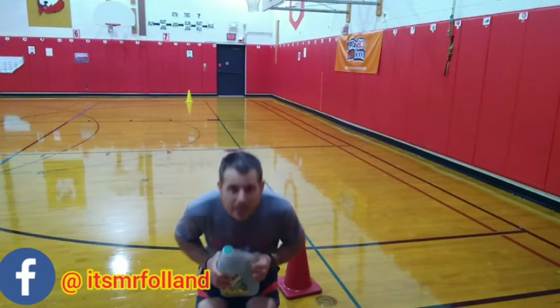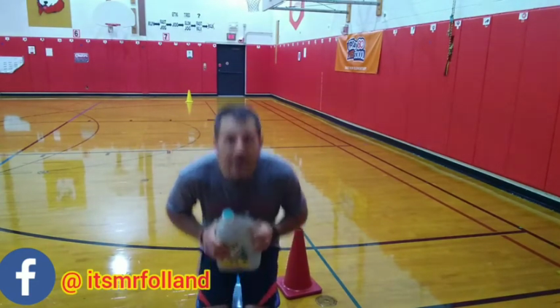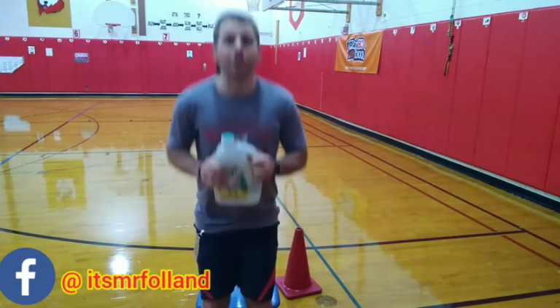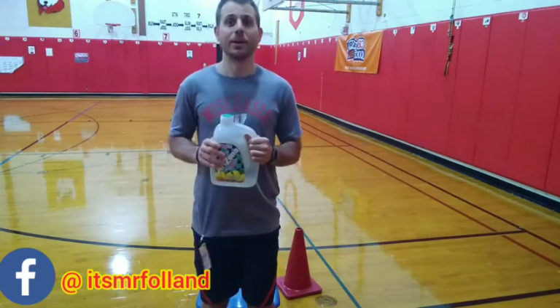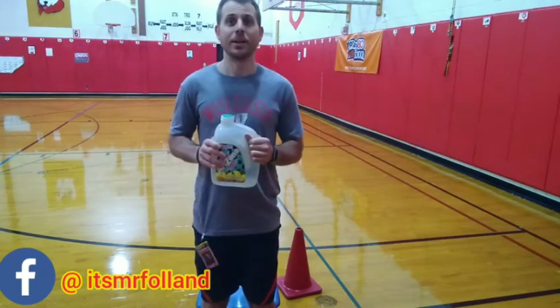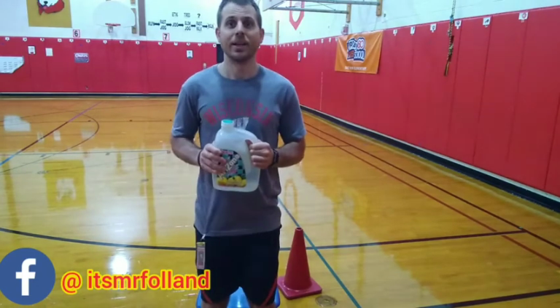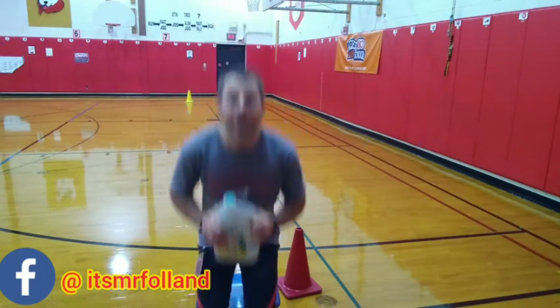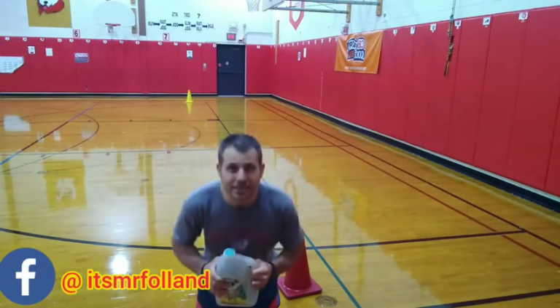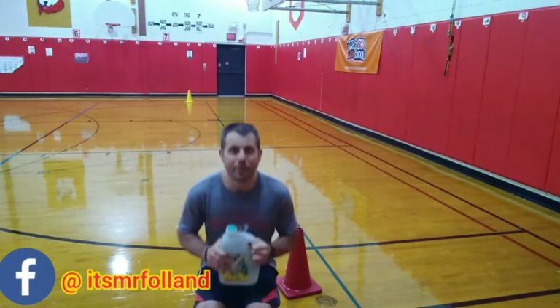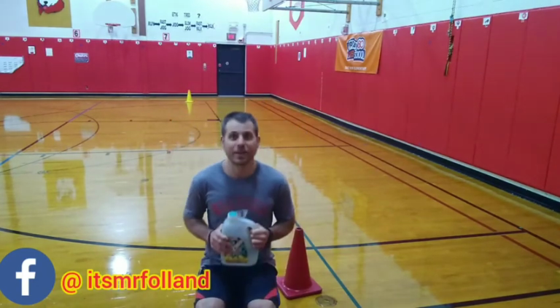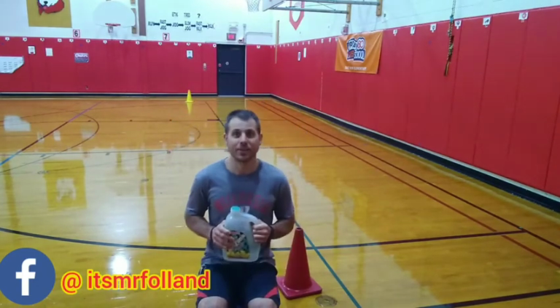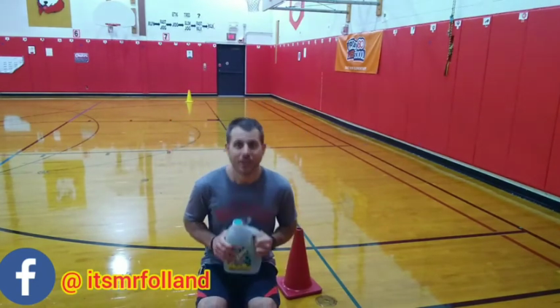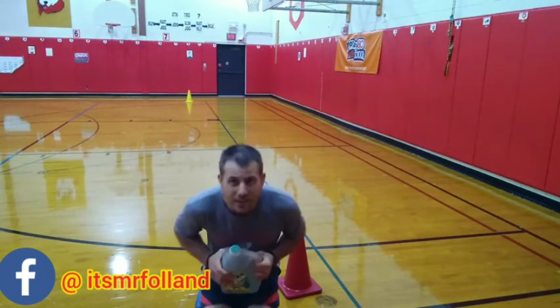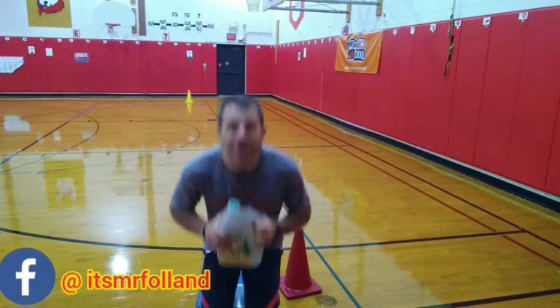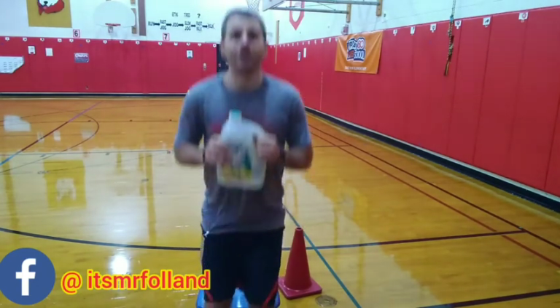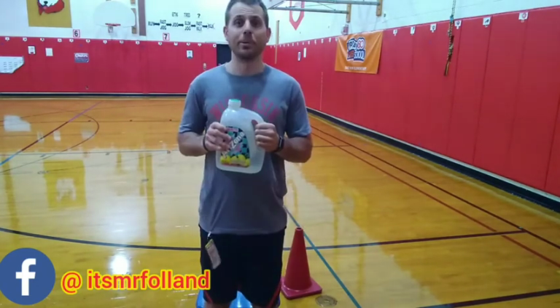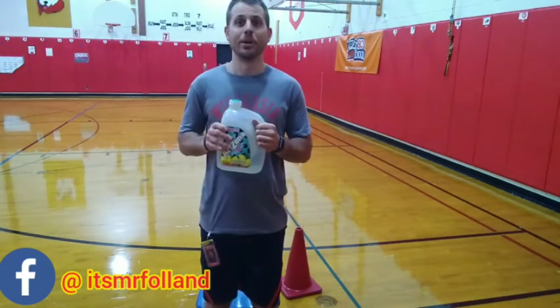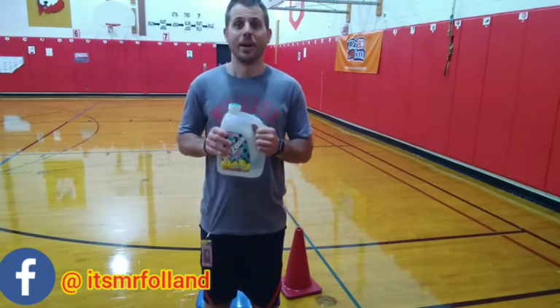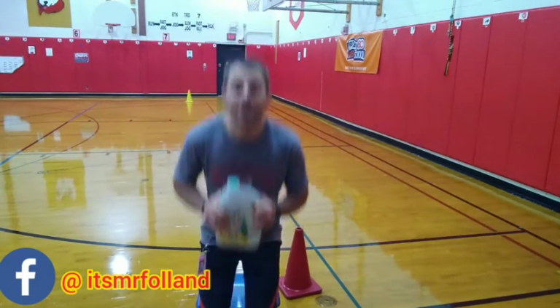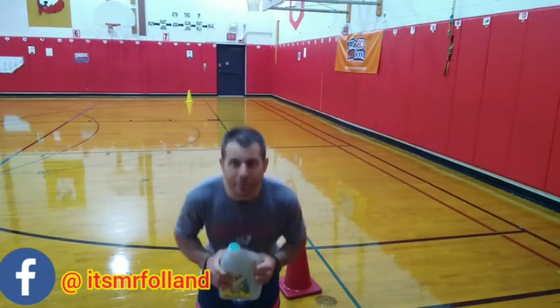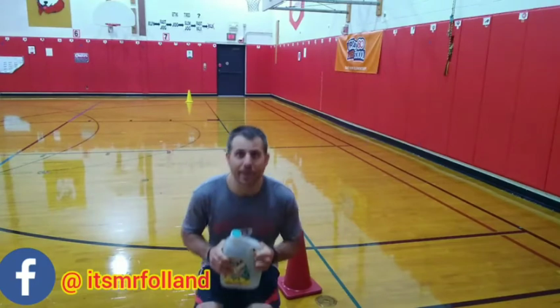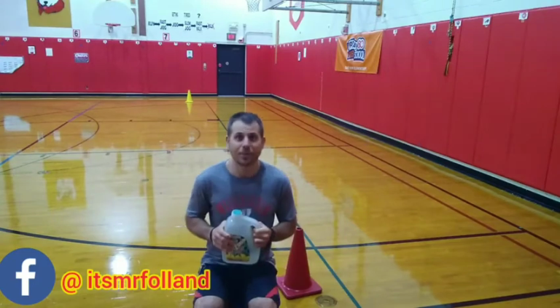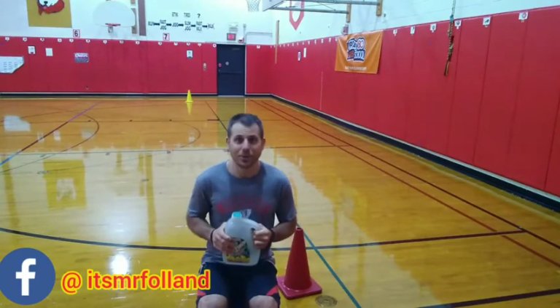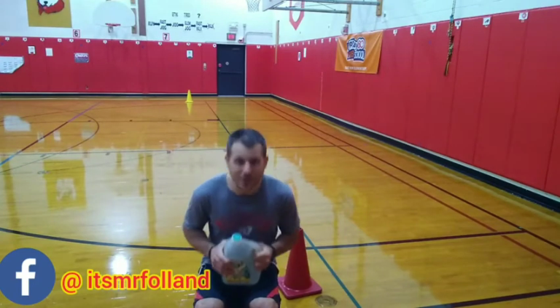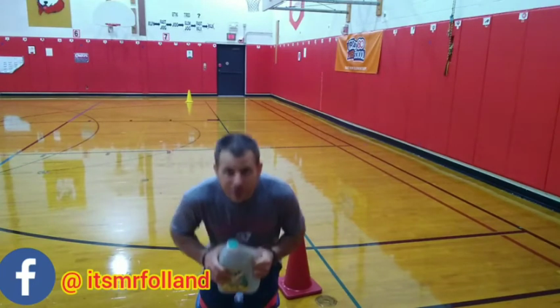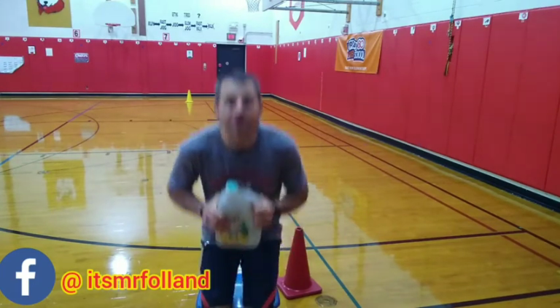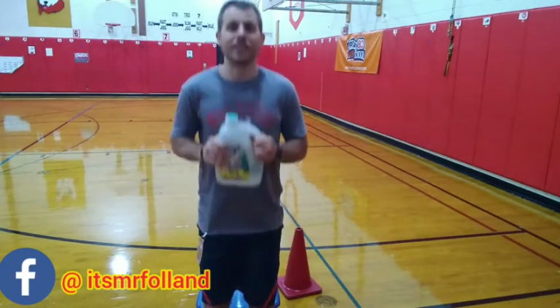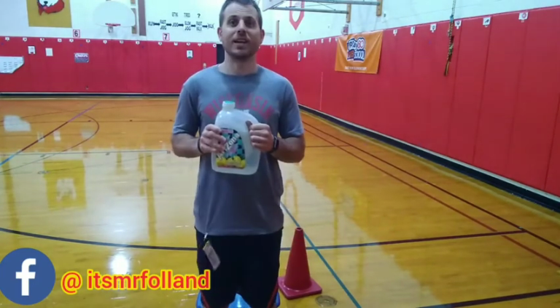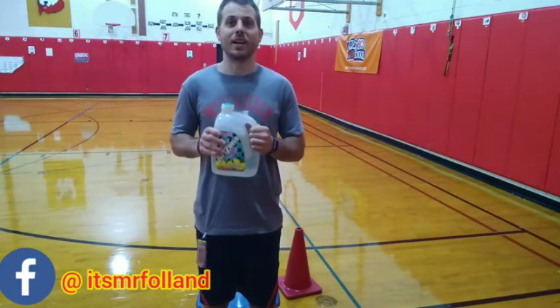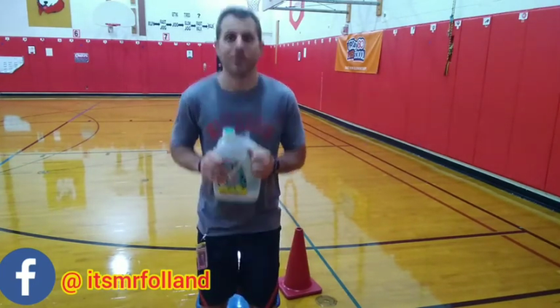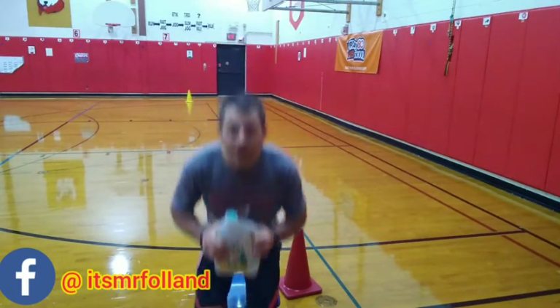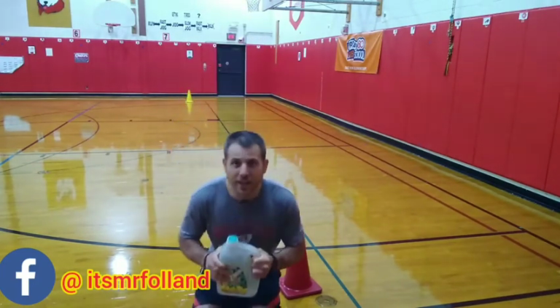And stand up, and sit back. Stand up, and sit back down. We're going to do this ten times.